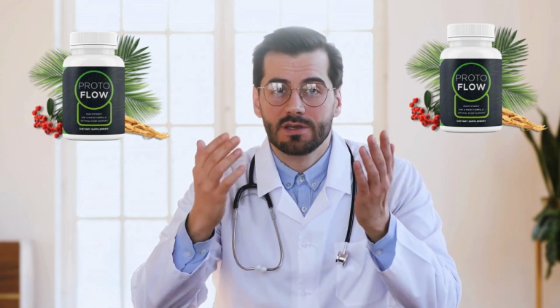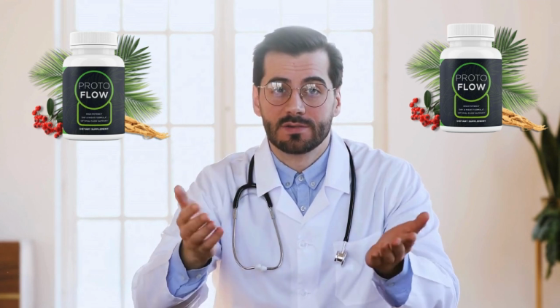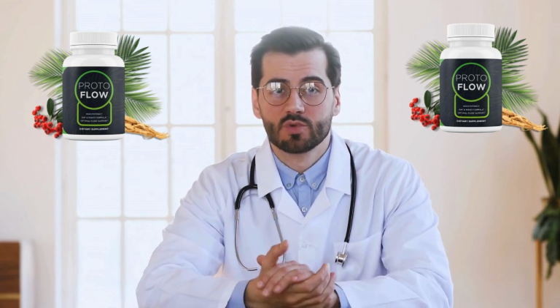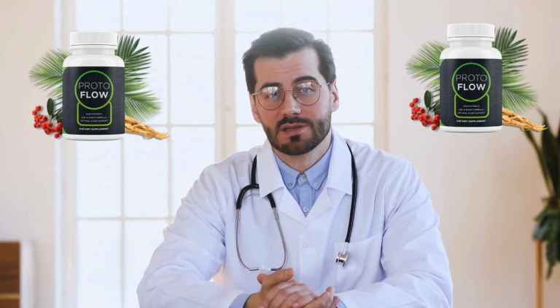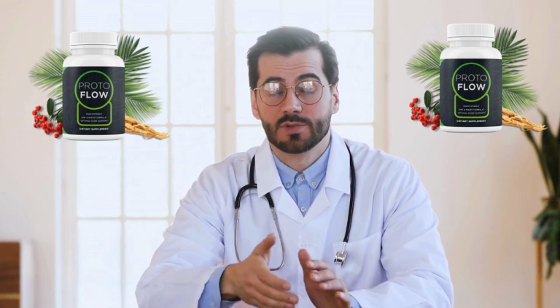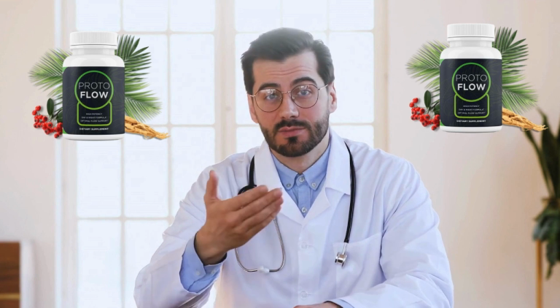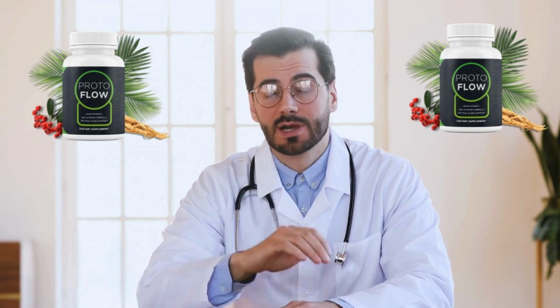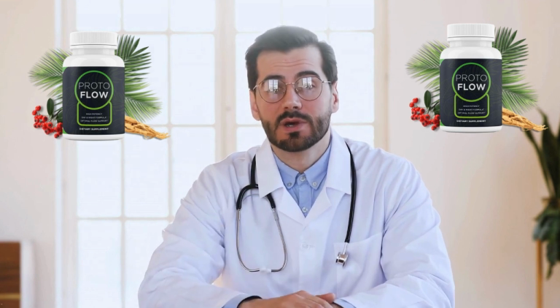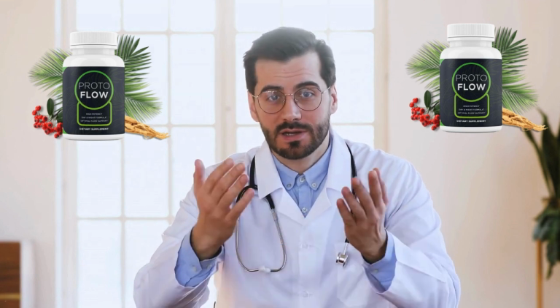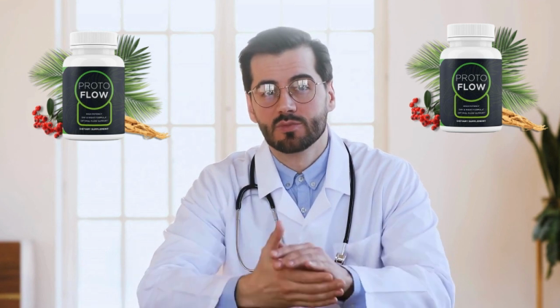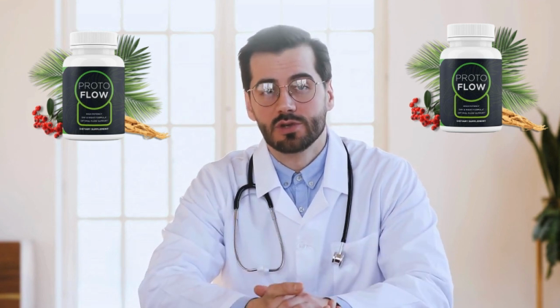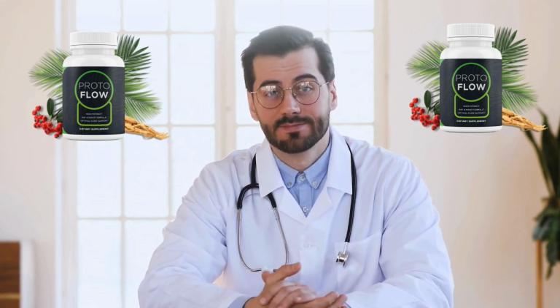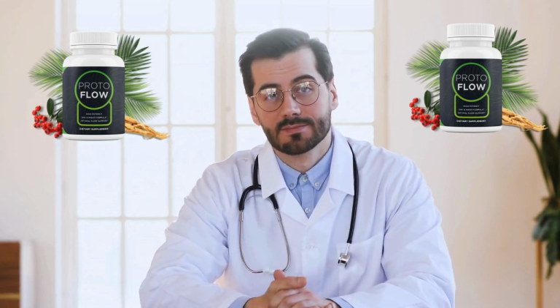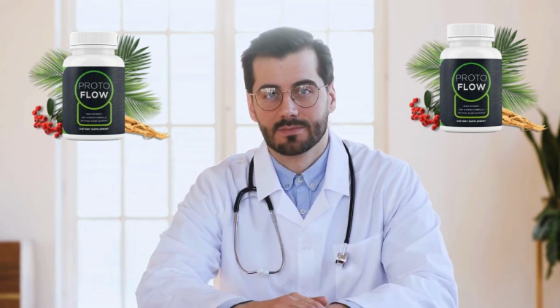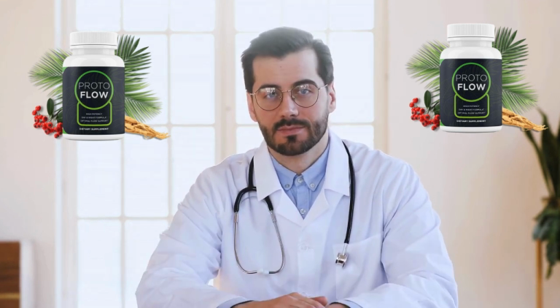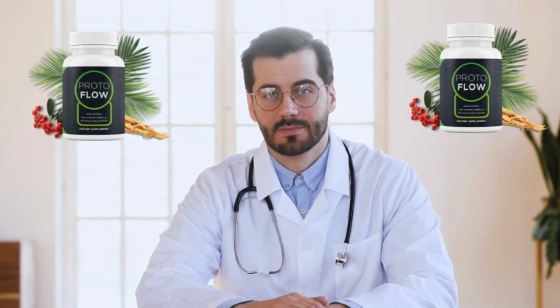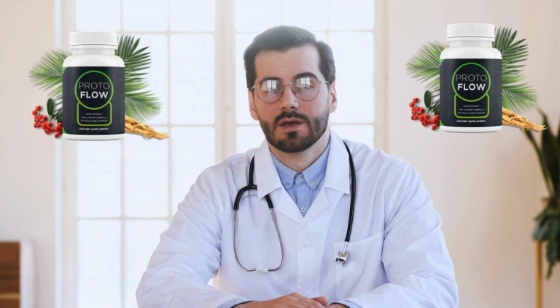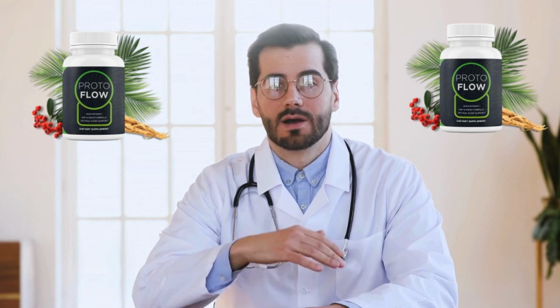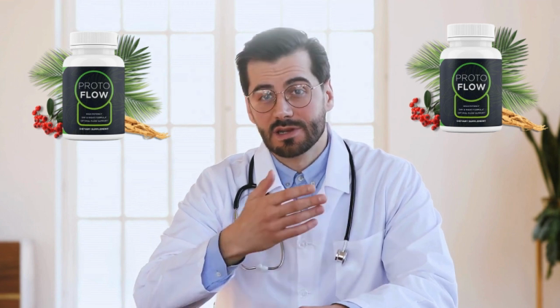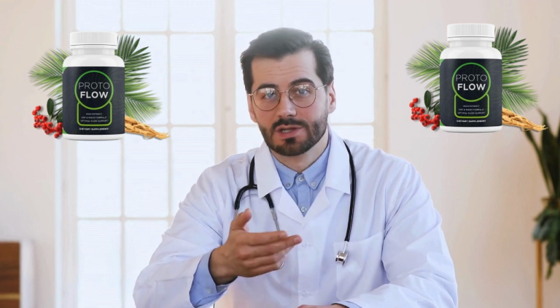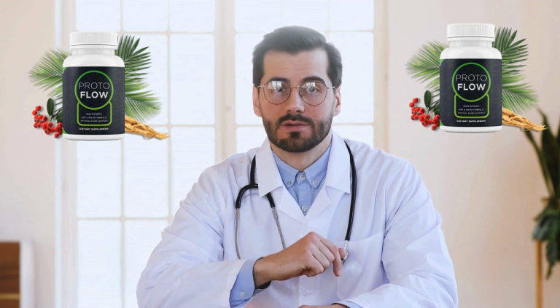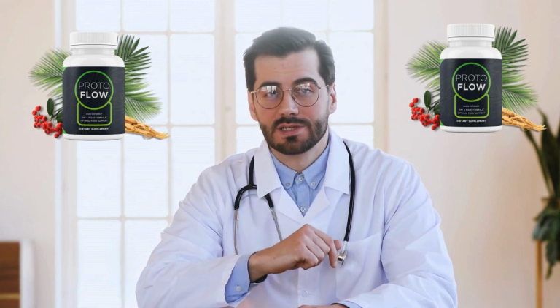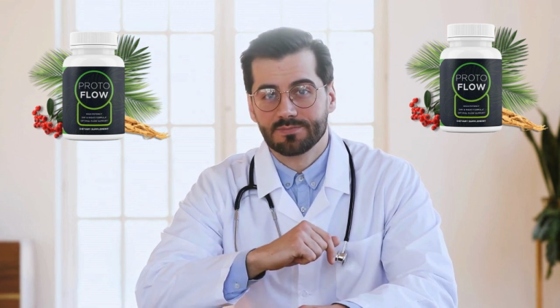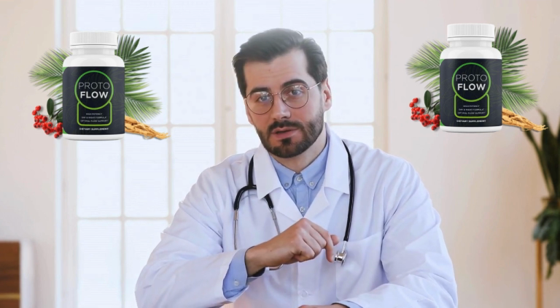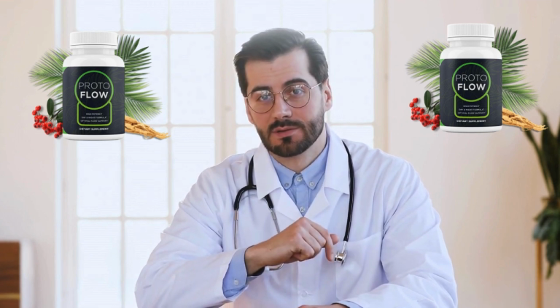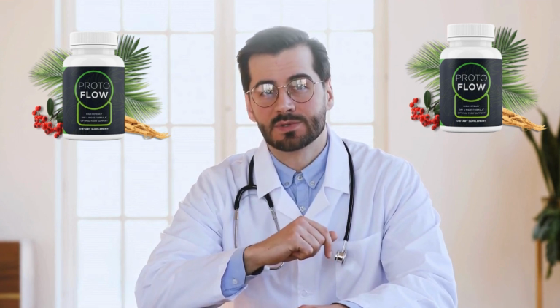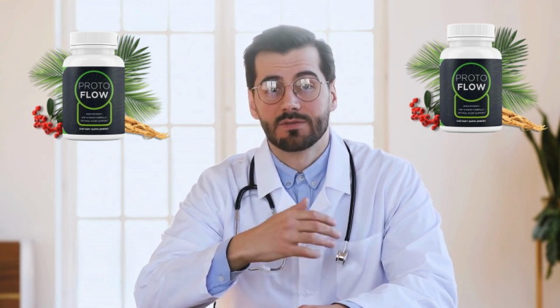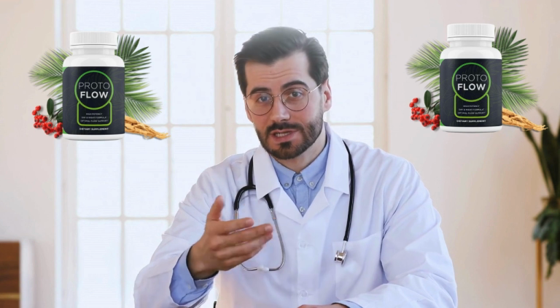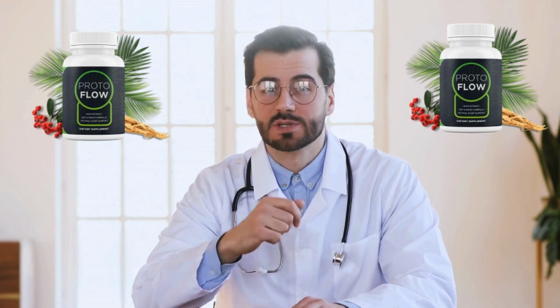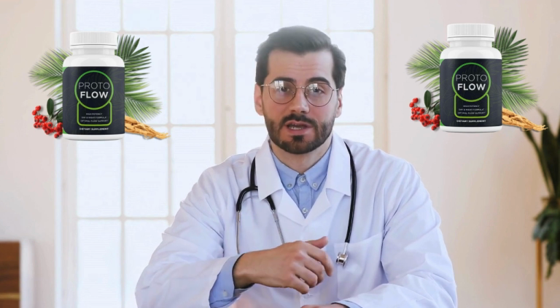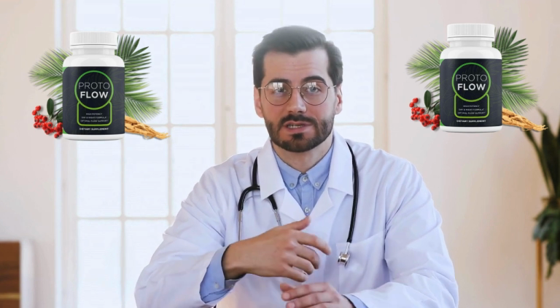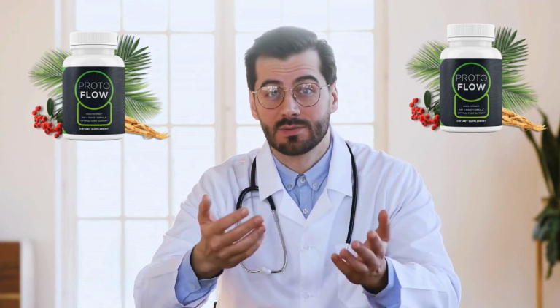ProtoFlow is Non-GMO, vegan, and gluten-free. It delivers incredible results in record time, and is fully packed with powerful and natural ingredients: Chinese Ginseng, Cayenne Pepper, Damiana, Saw Palmetto, Muira Puama, Epimedium Sagittatum, Hawthorn Berries, and Catuaba.